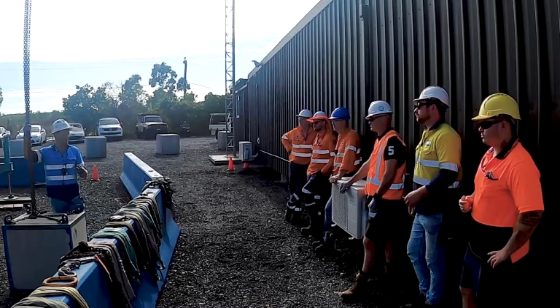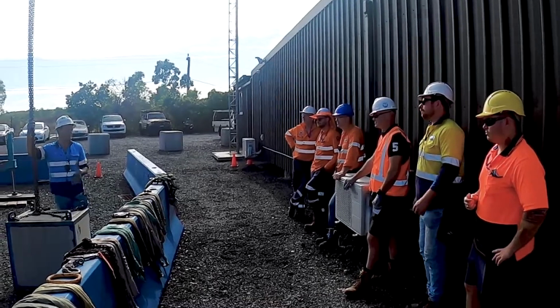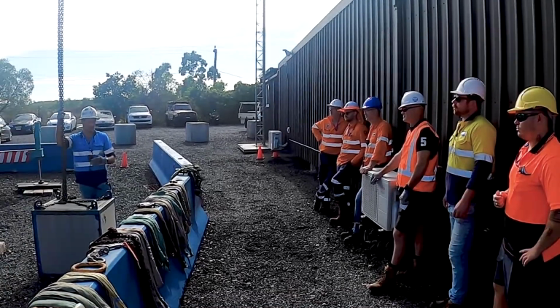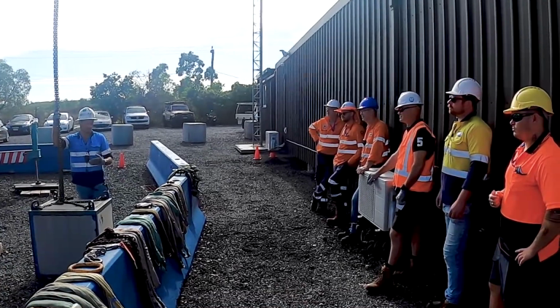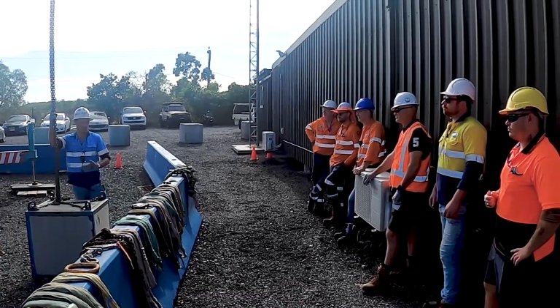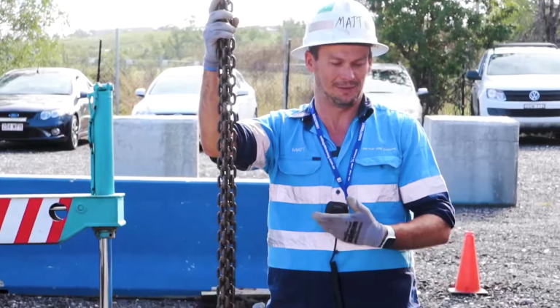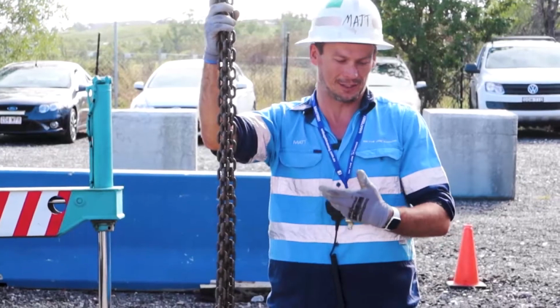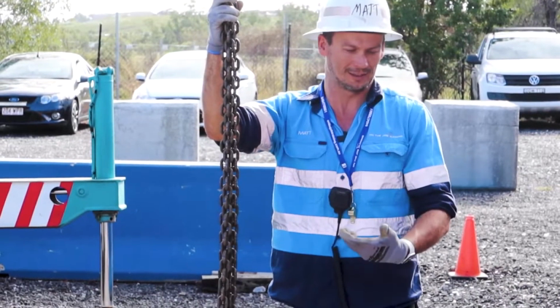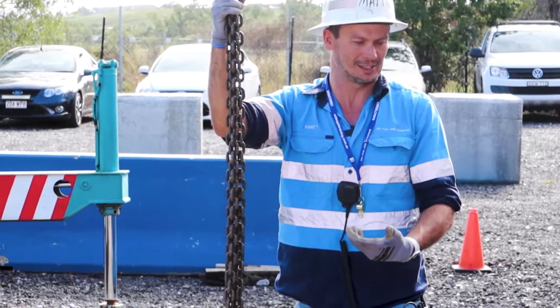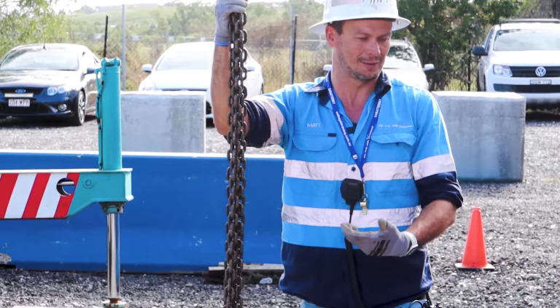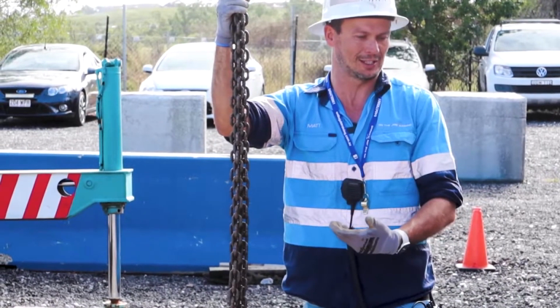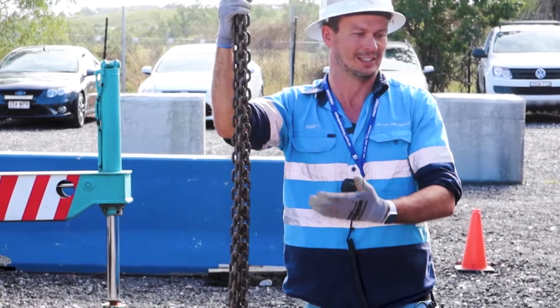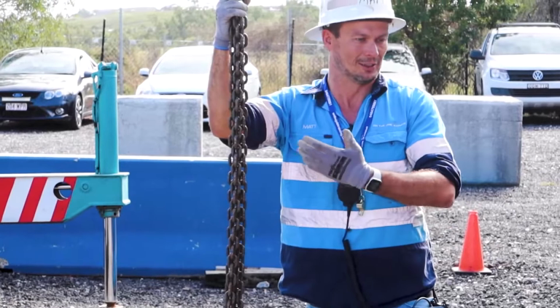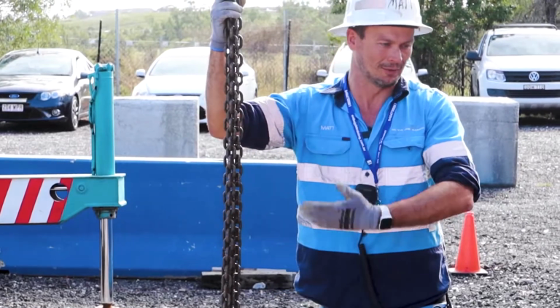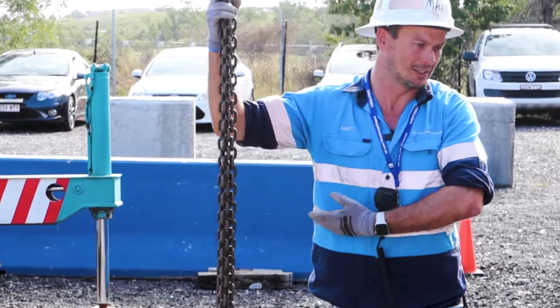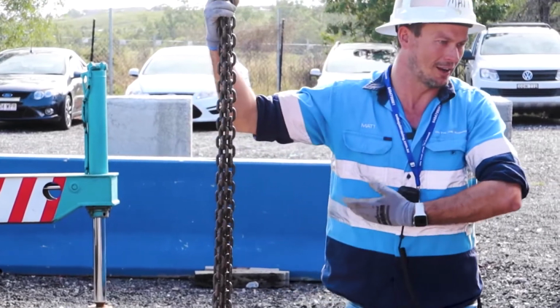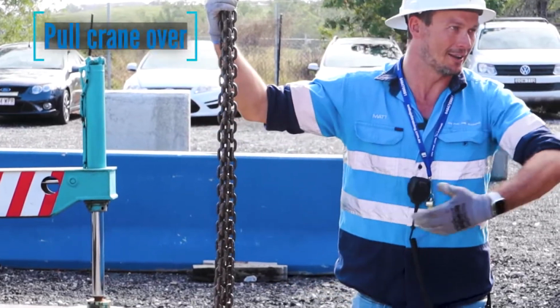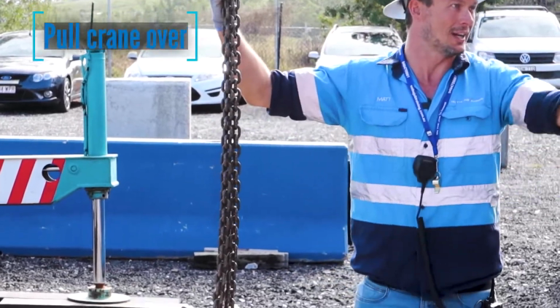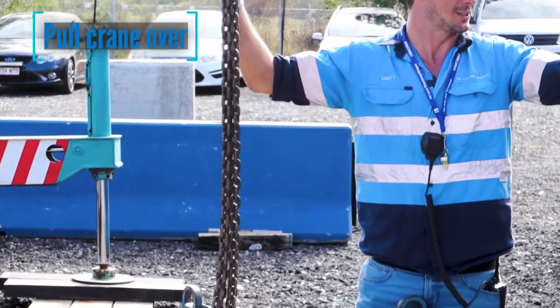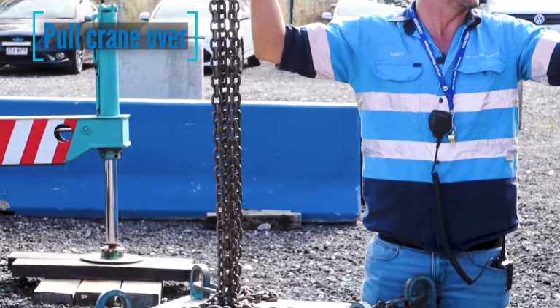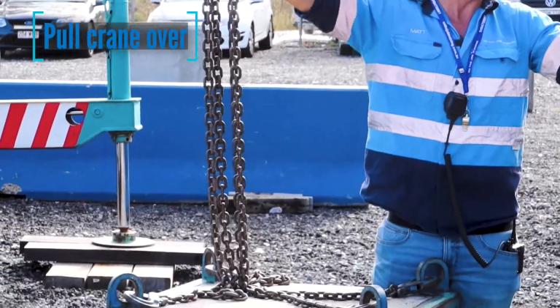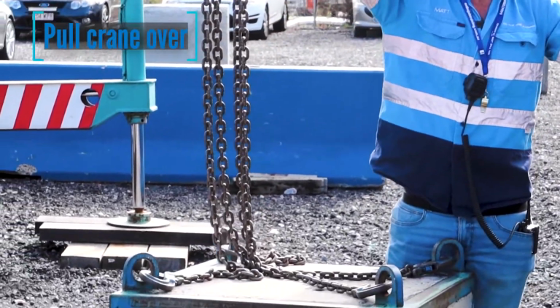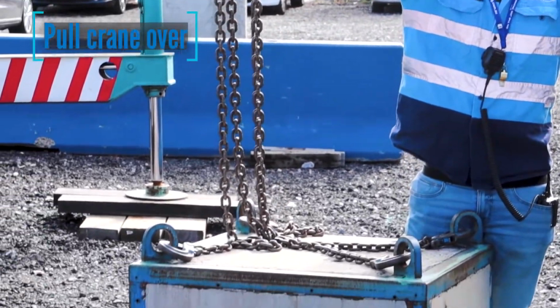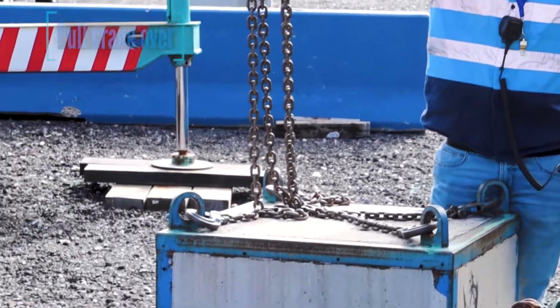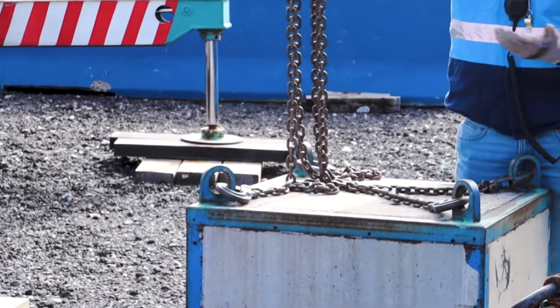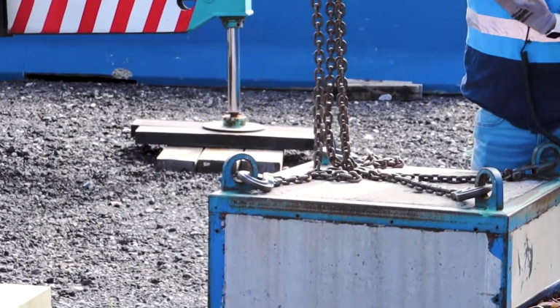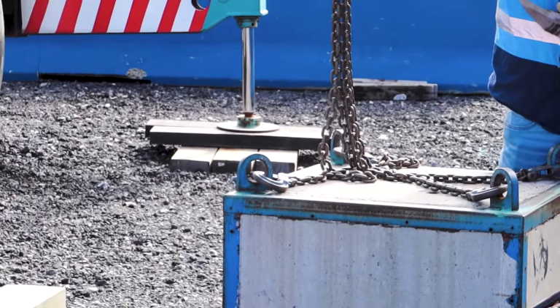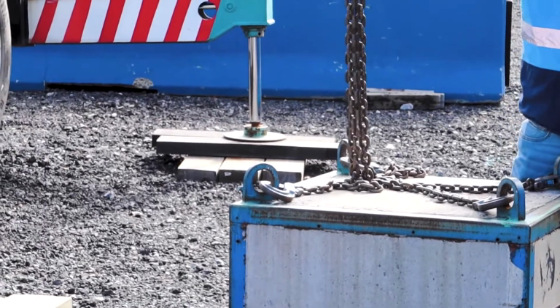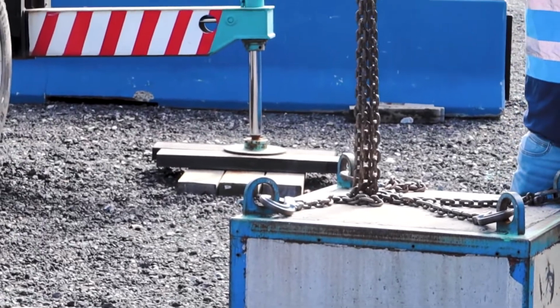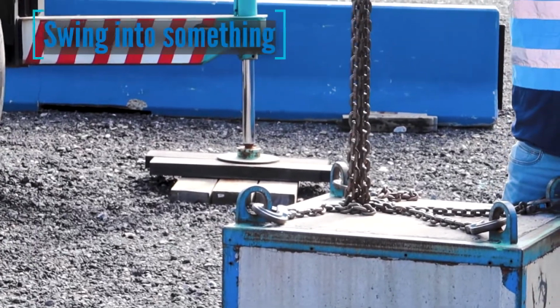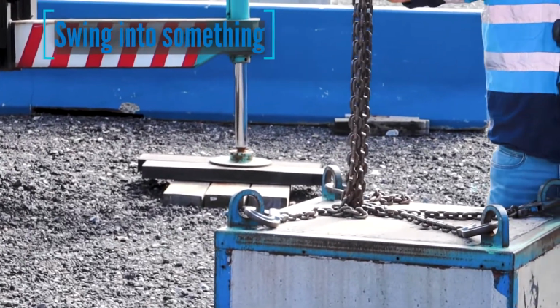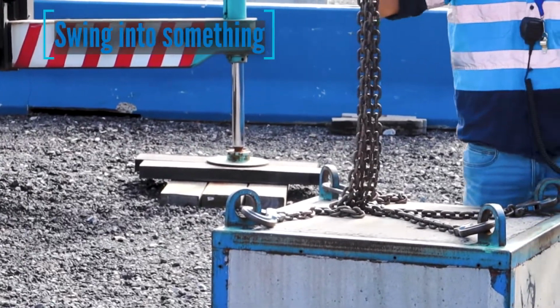The issue is if you don't consider deflection, the load can go out of radius and pull the crane over, or the load could swing into something and crush someone.